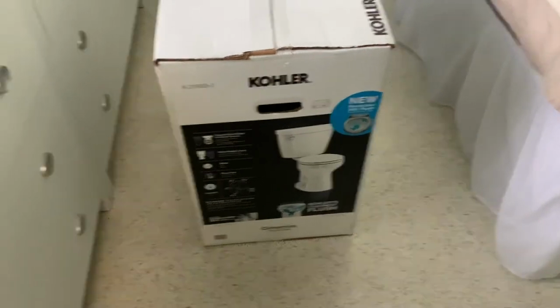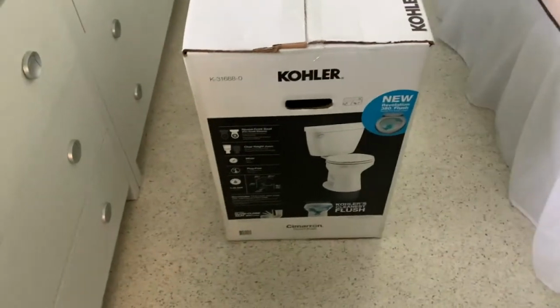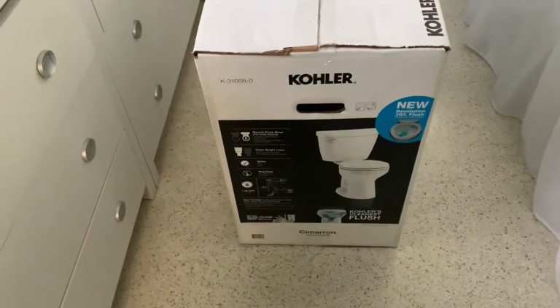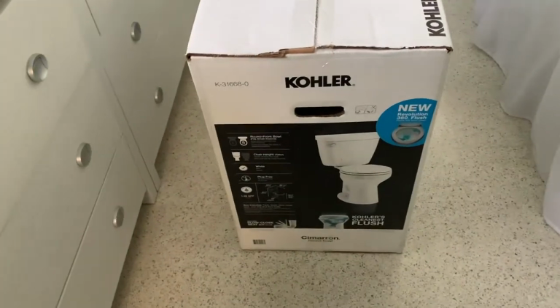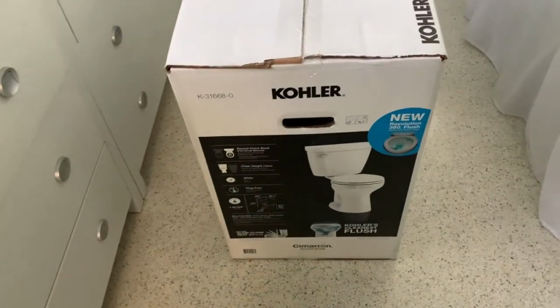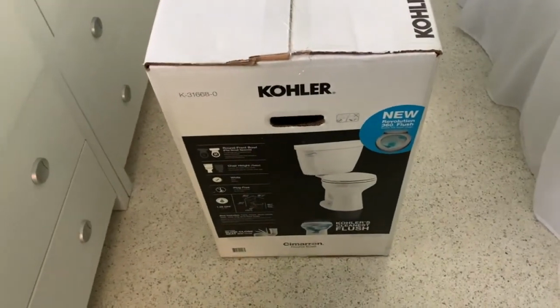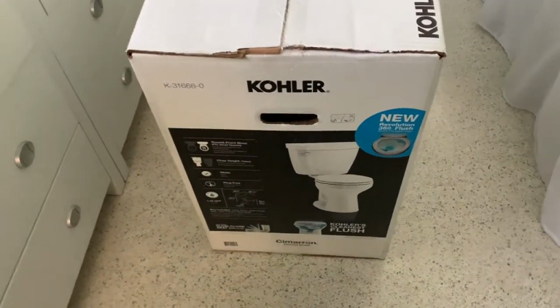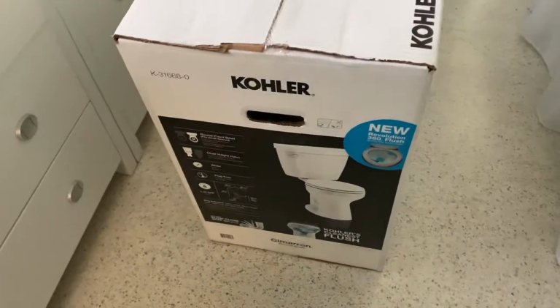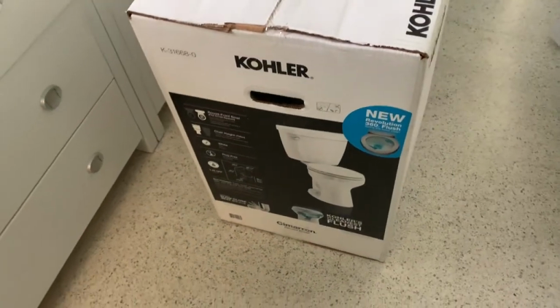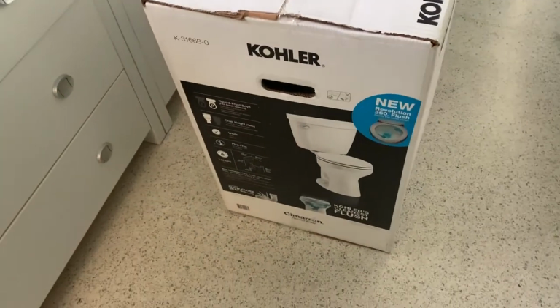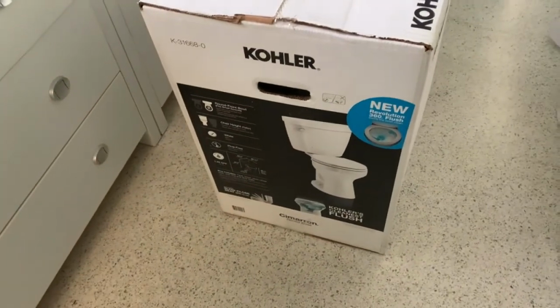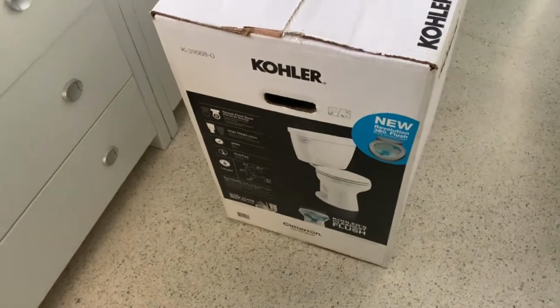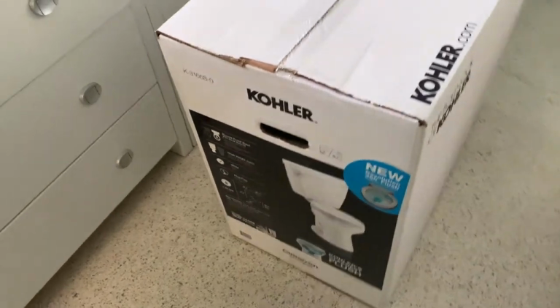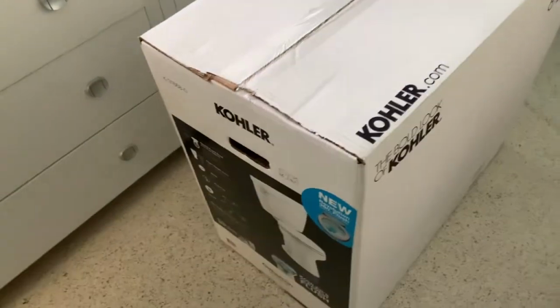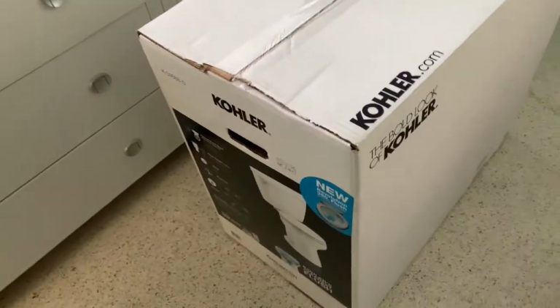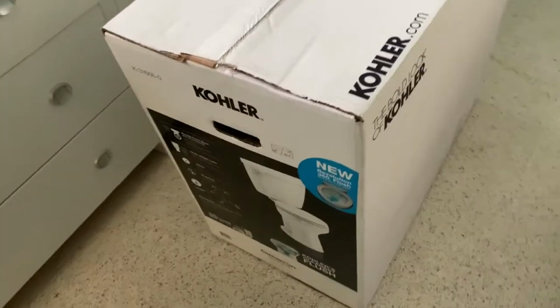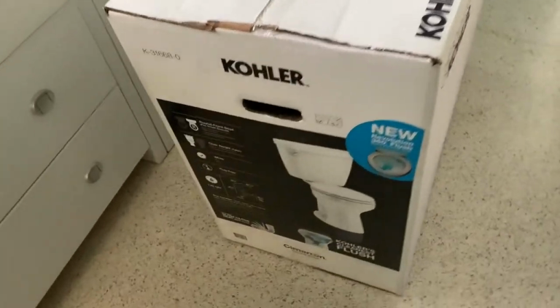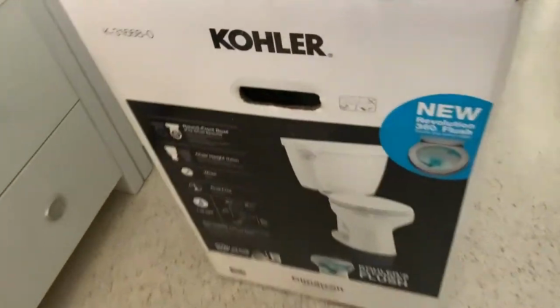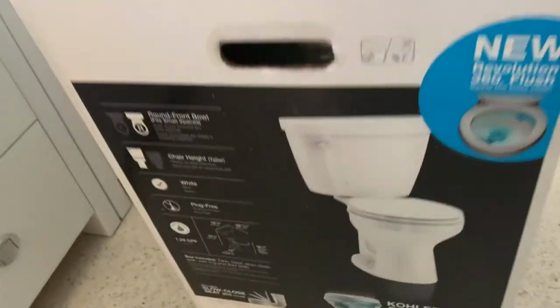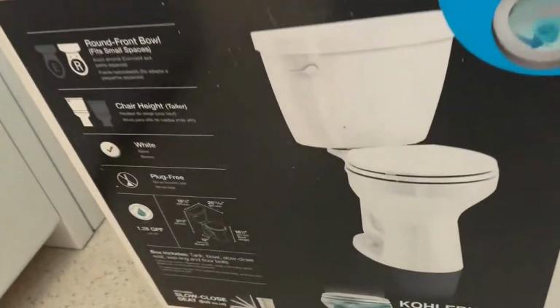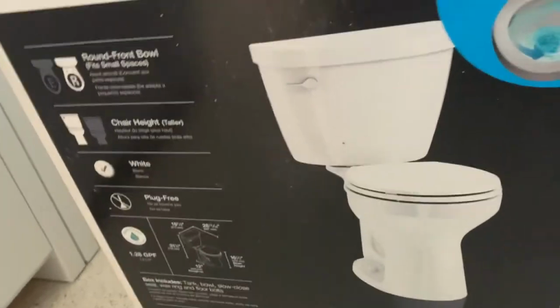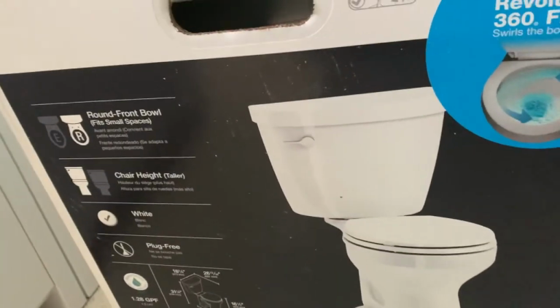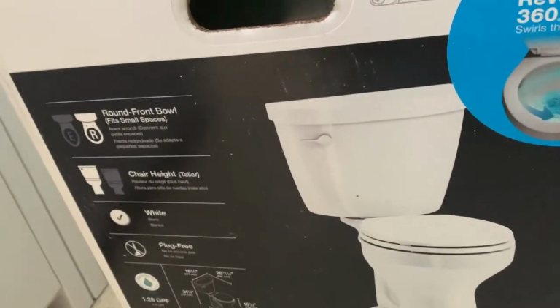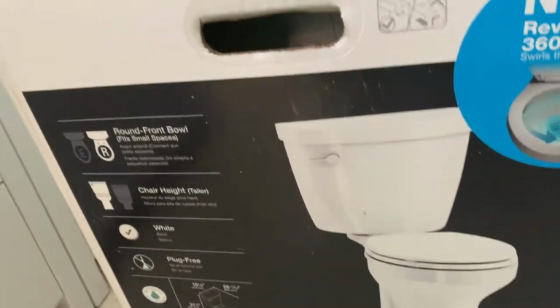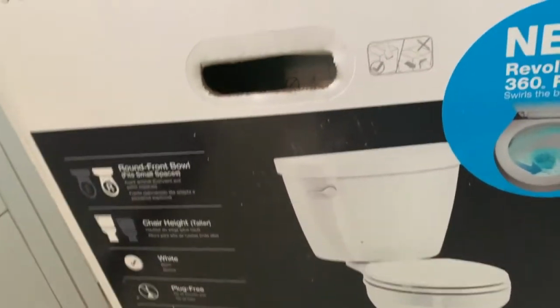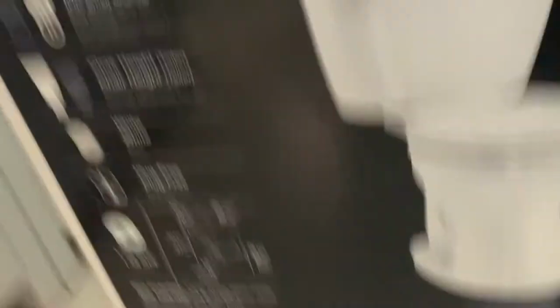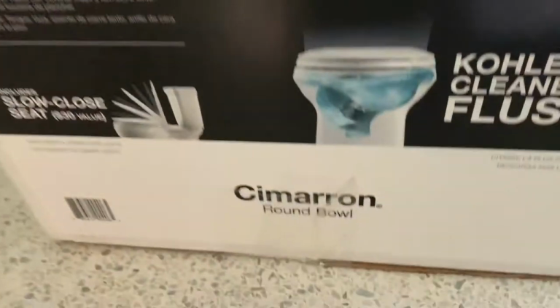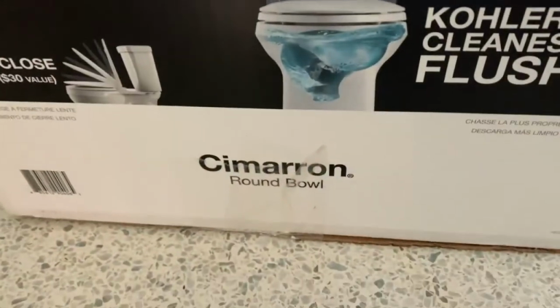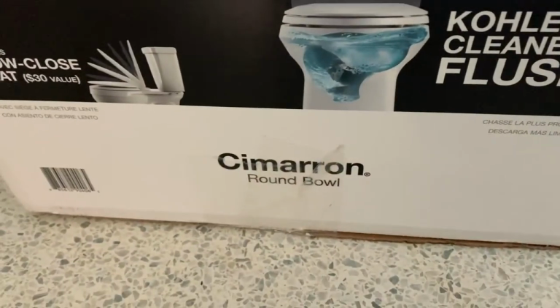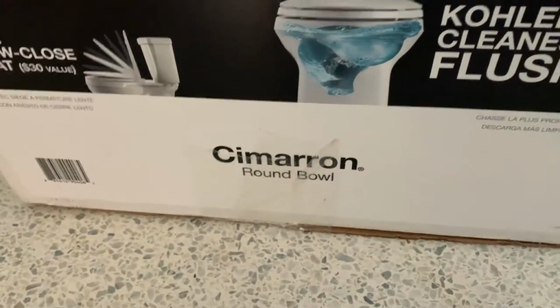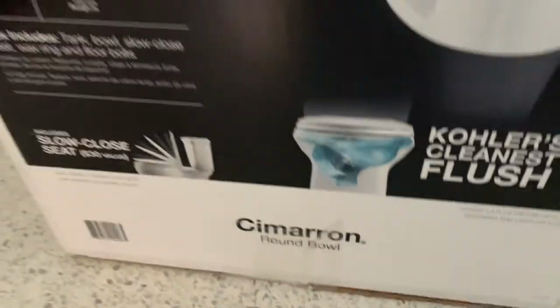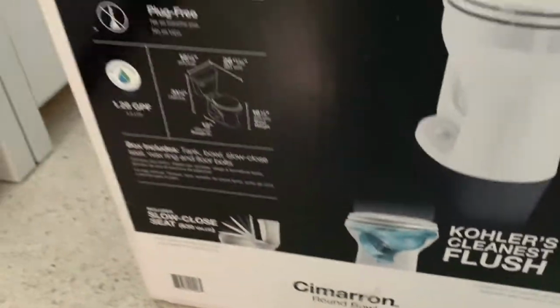I had to buy a brand new toilet. This is a Kohler Cimarron. It's a round toilet. So if your bathroom is small, it's better to get a round toilet than an elongated one. And this one's round.